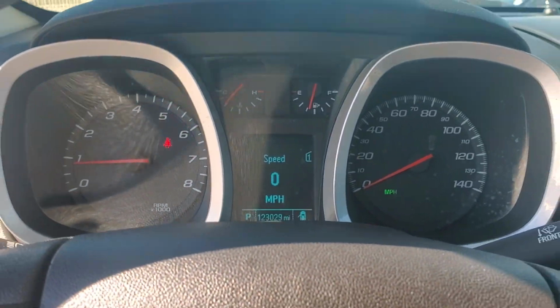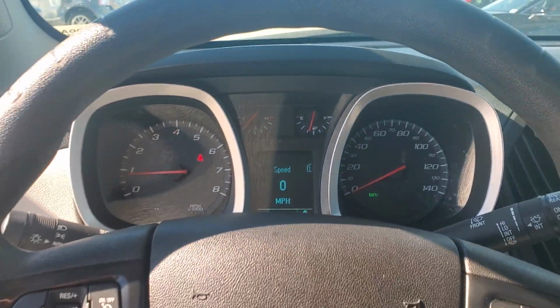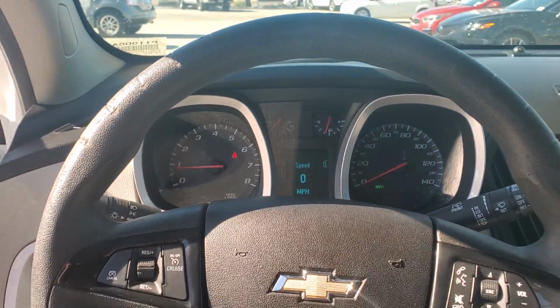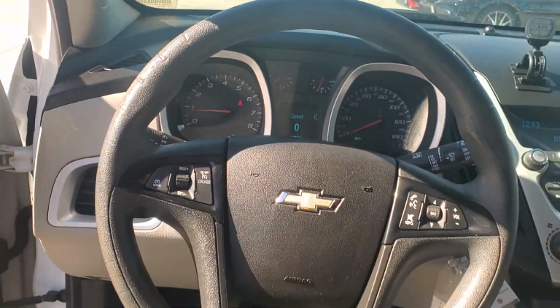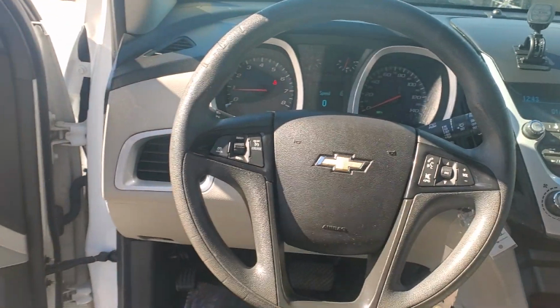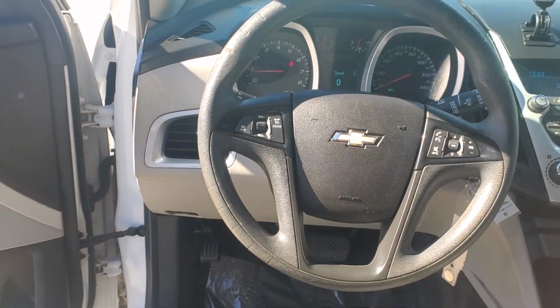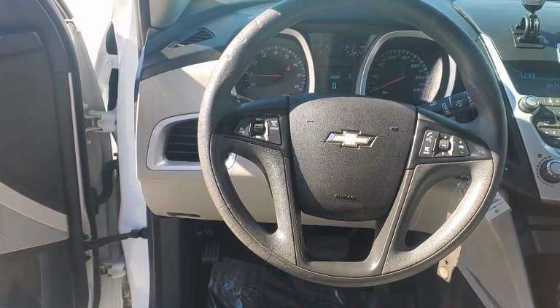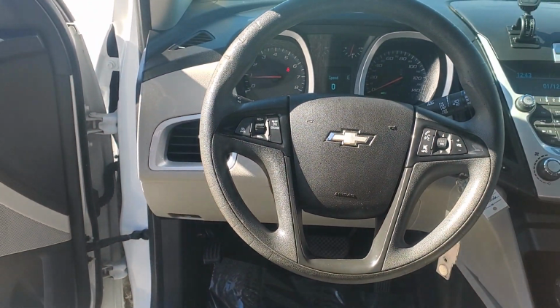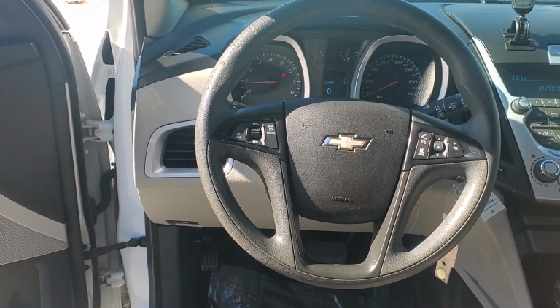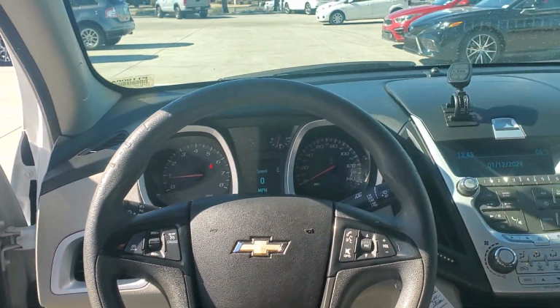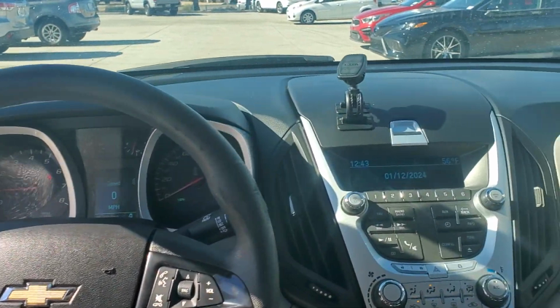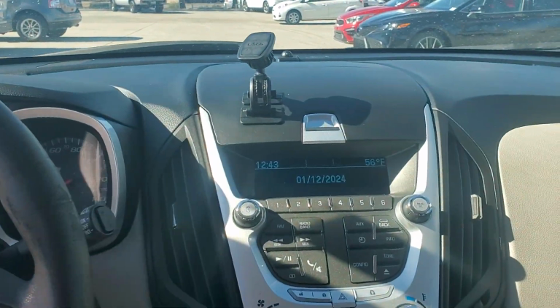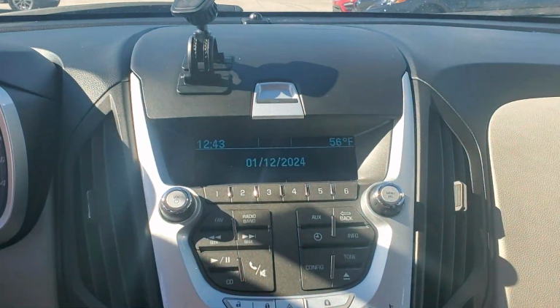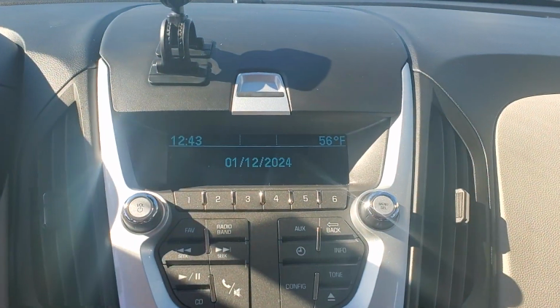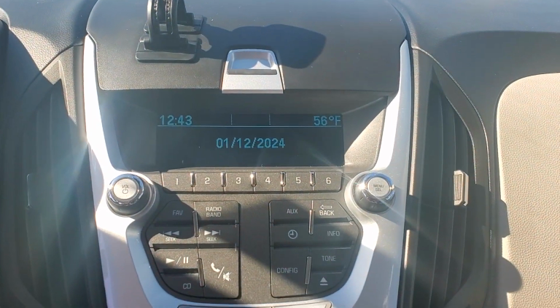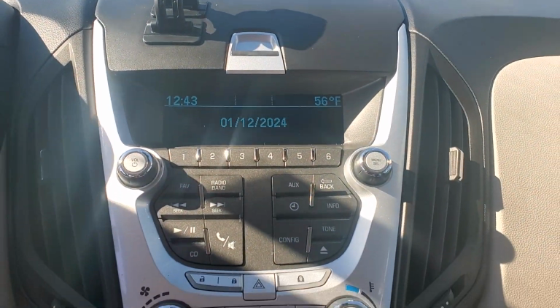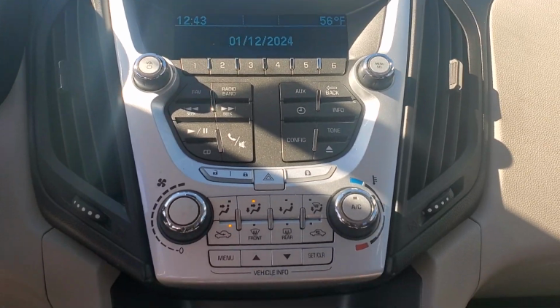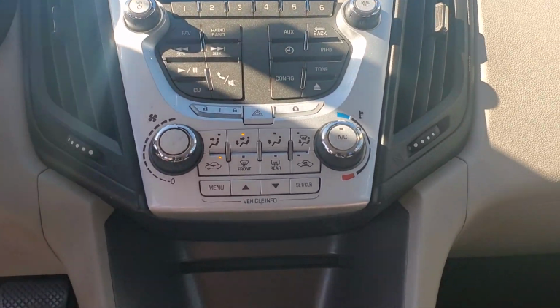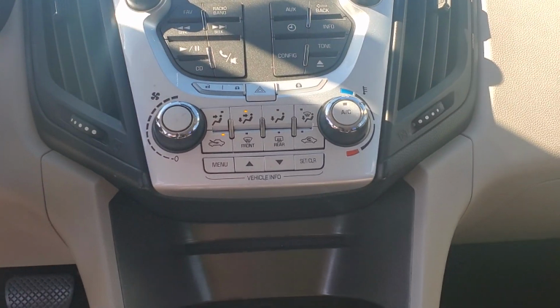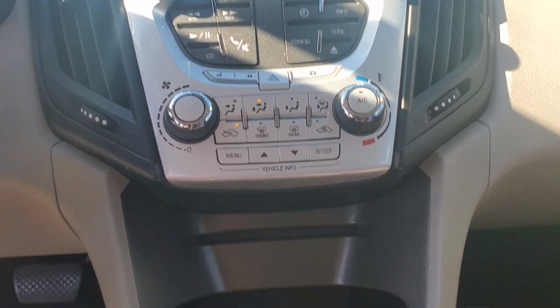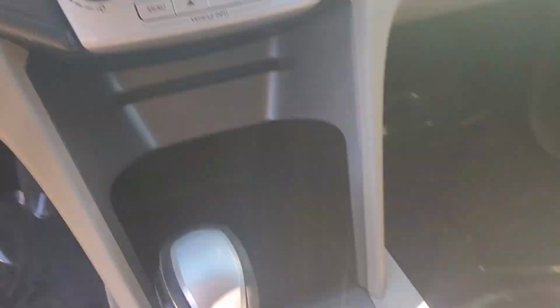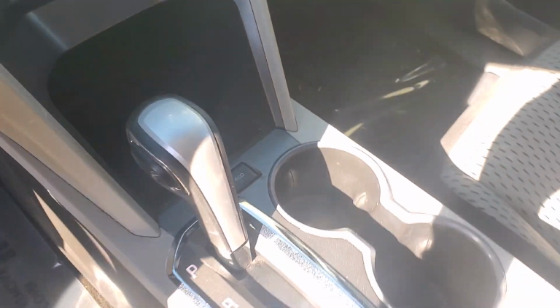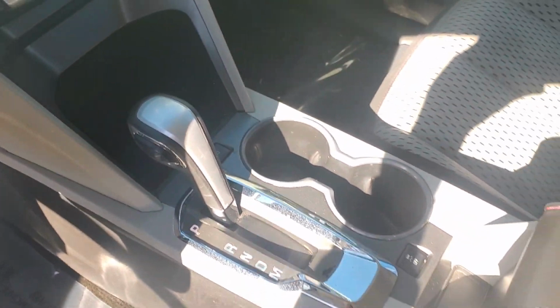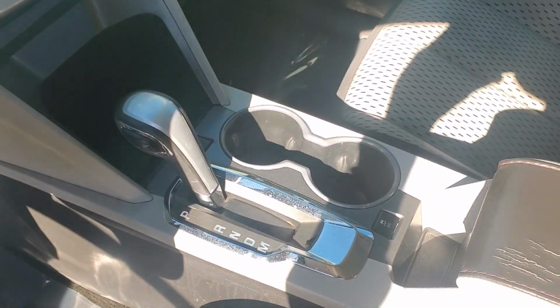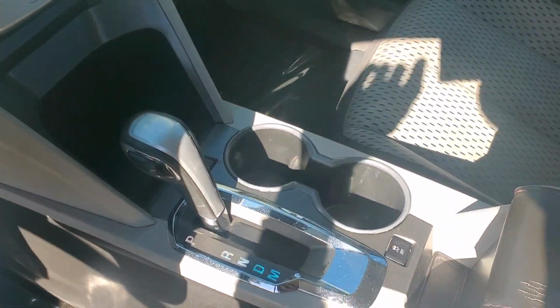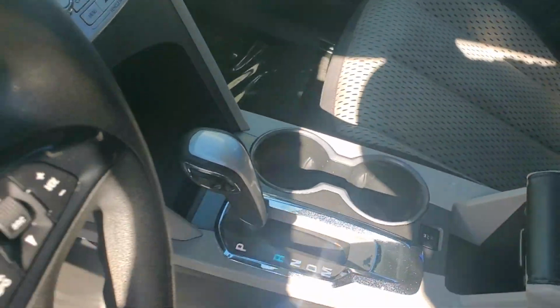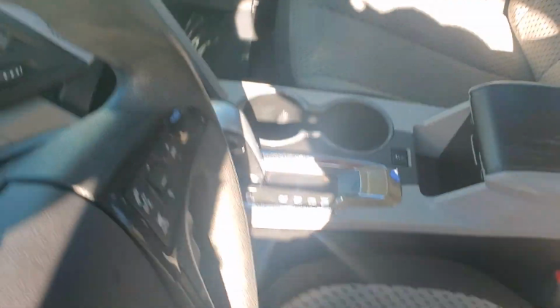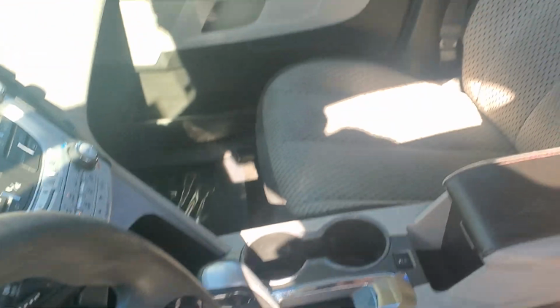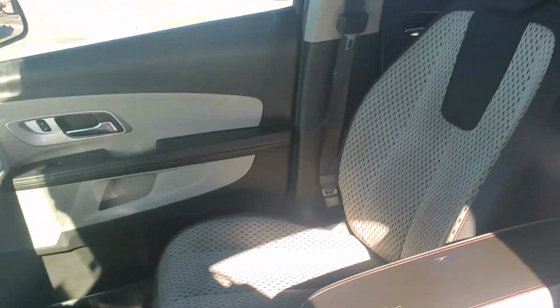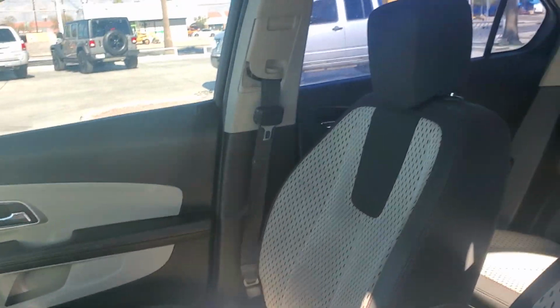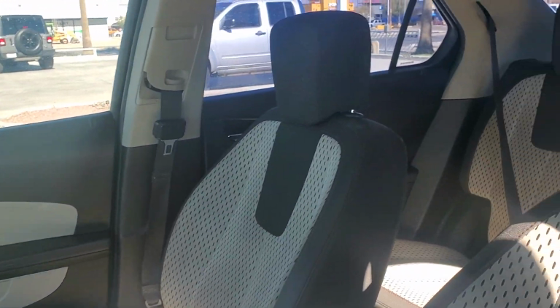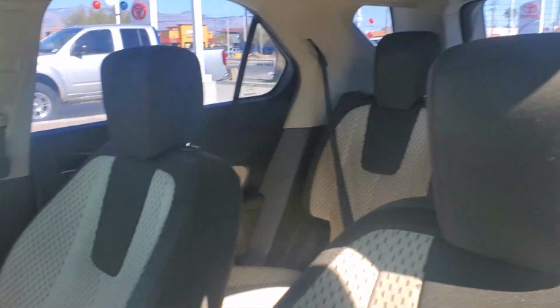Keyless entry, satellite radio, aluminum wheels, electronic stability control, power driver's seat, alarm, steering wheel audio controls, rear spoiler, traction control, intermittent wipers.